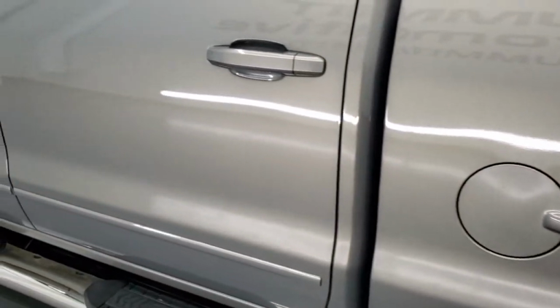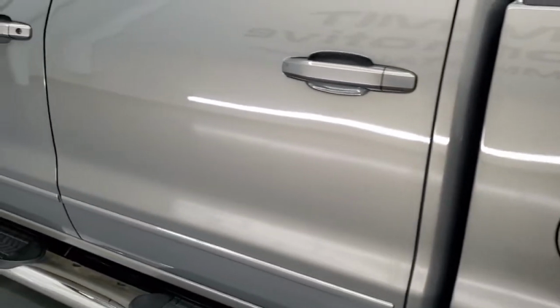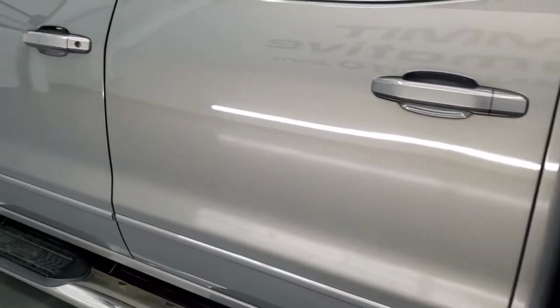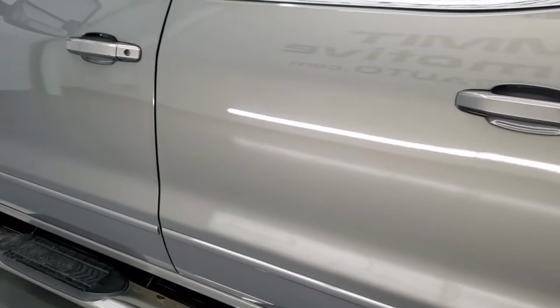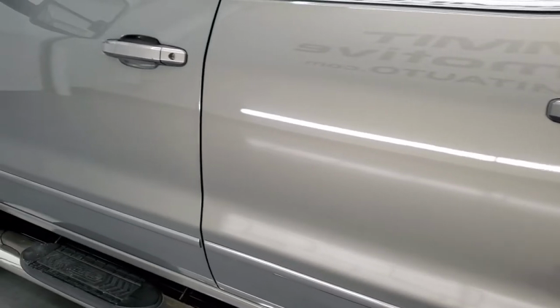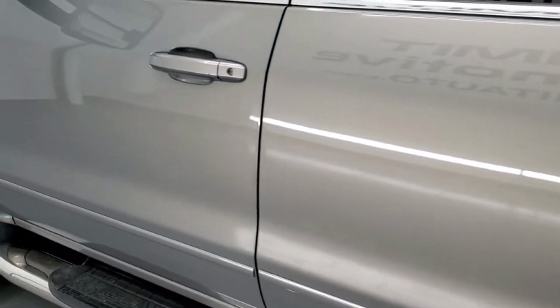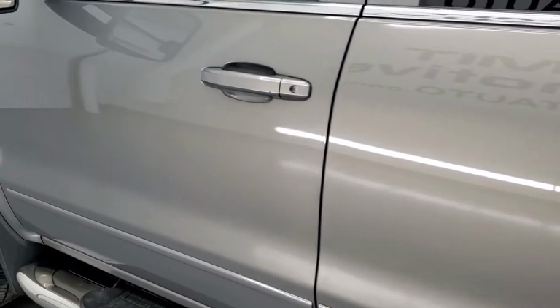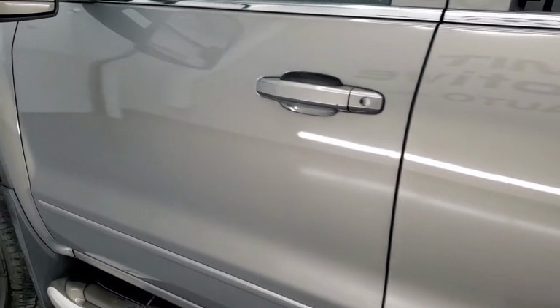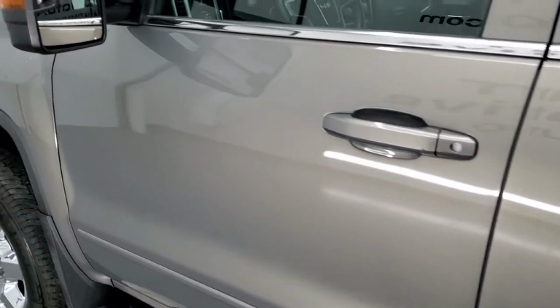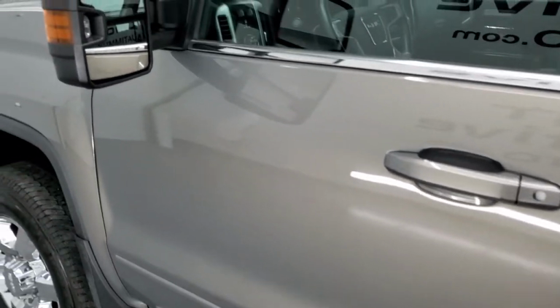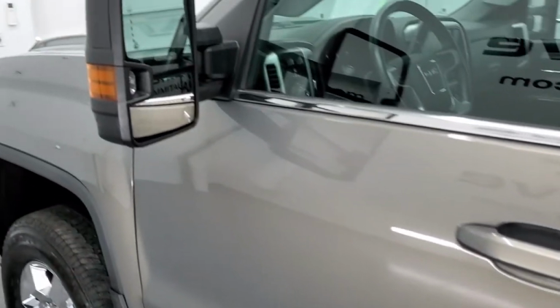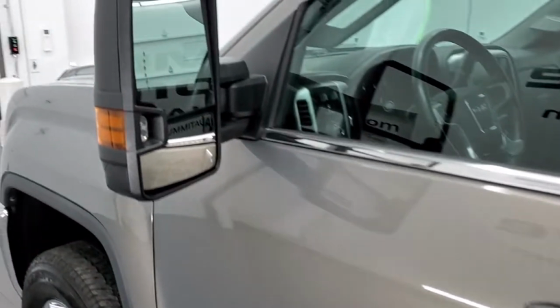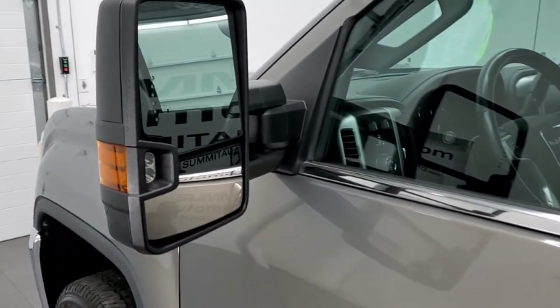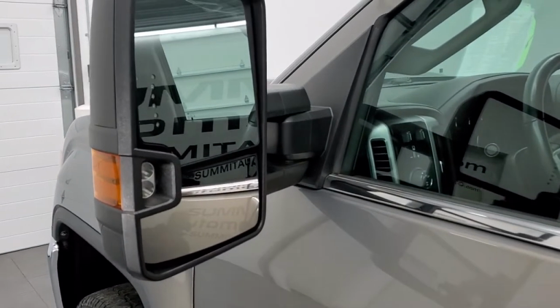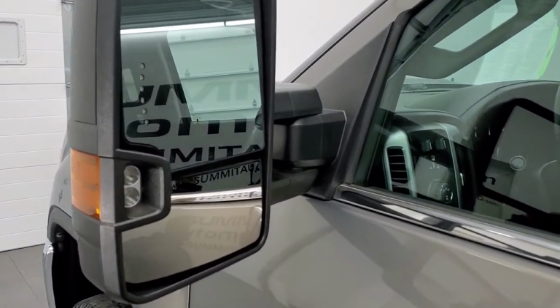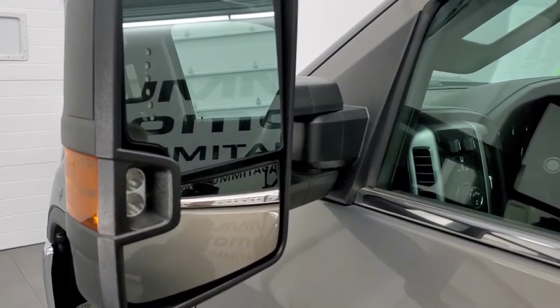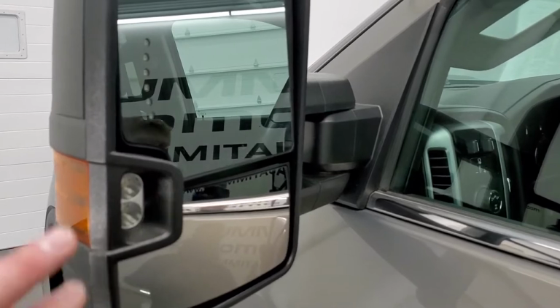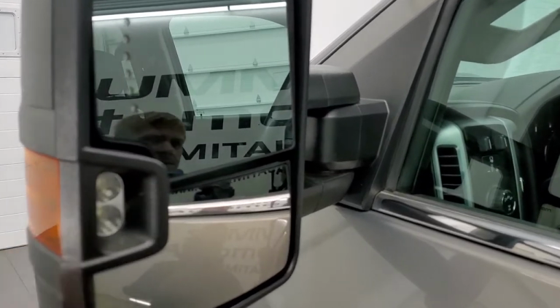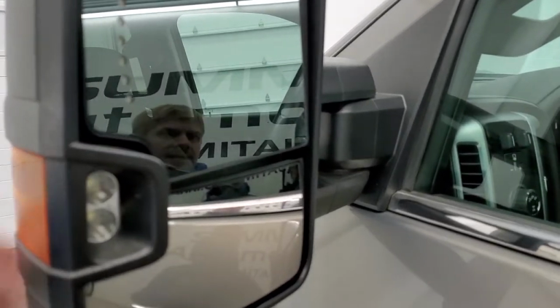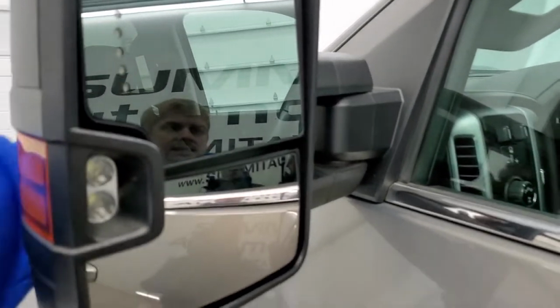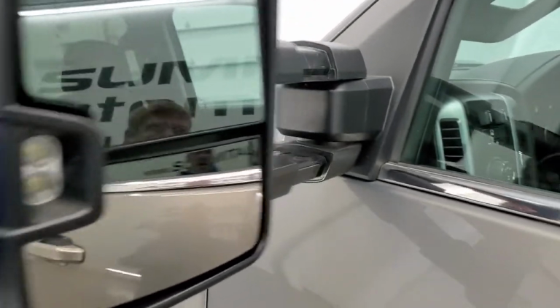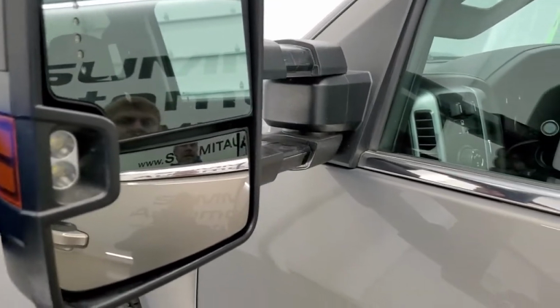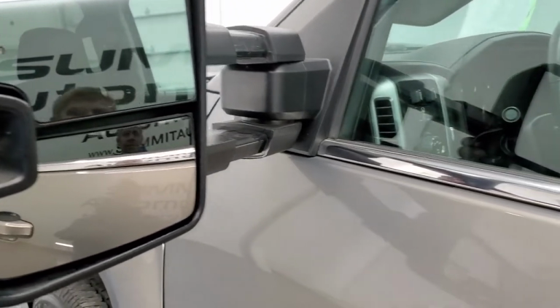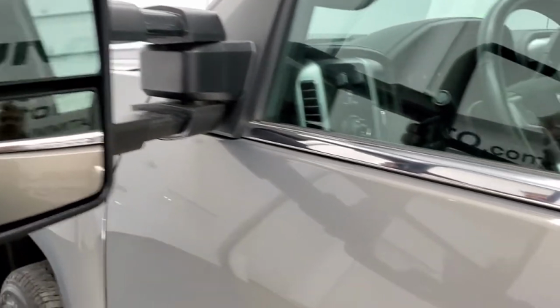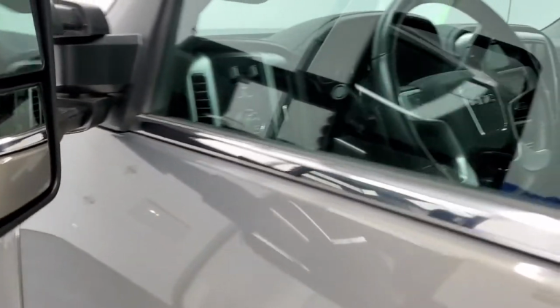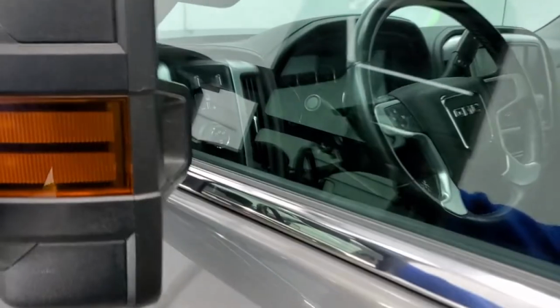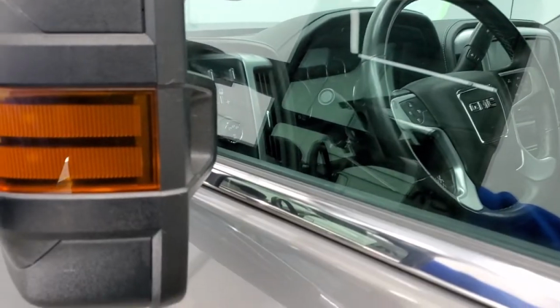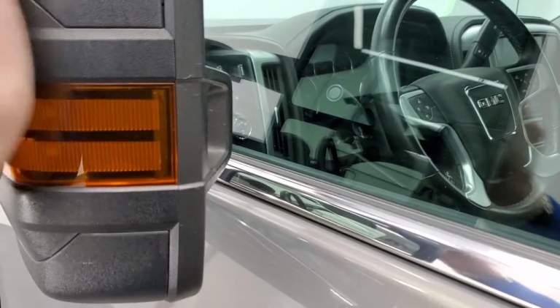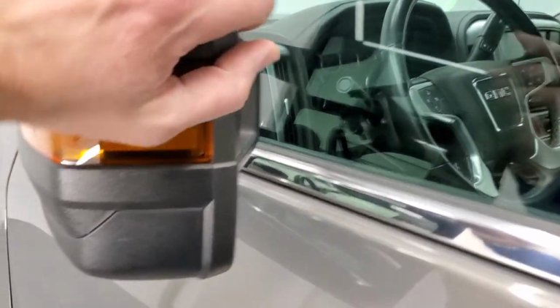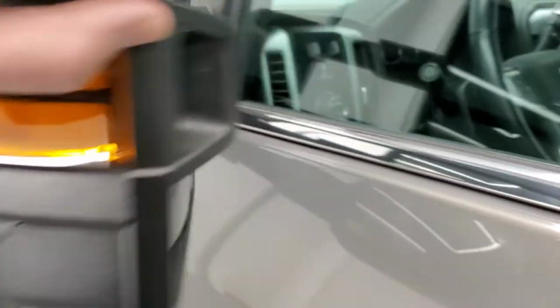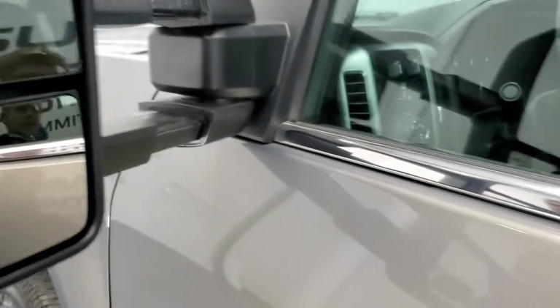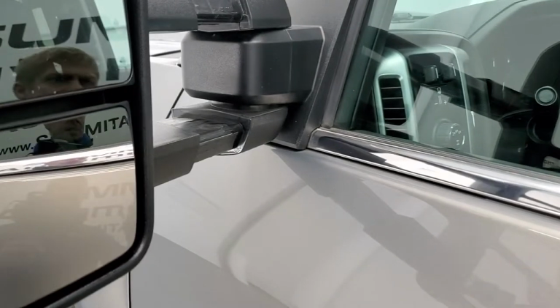Driver side doors look really good. This truck does have the telescopic tow mirrors — they have built-in directional signals, LED side lights, they telescope out like so, and they also fold in like that.